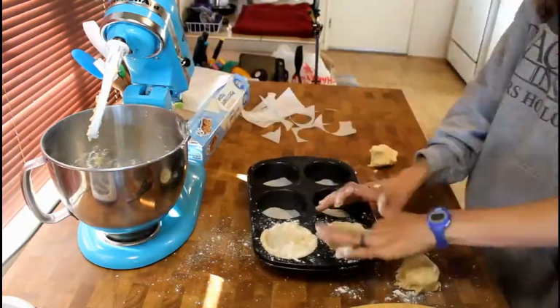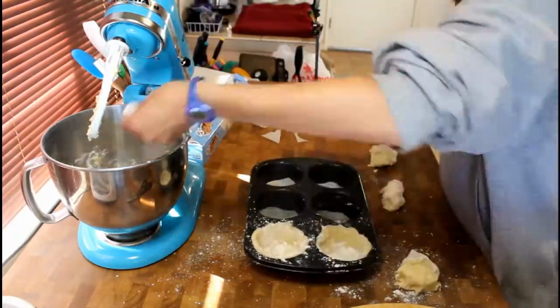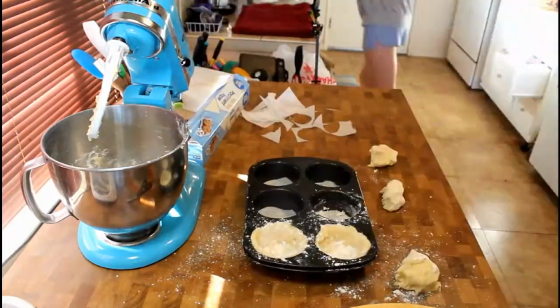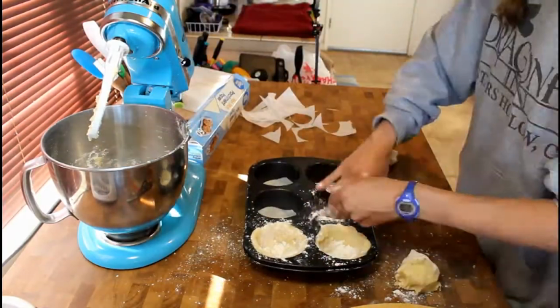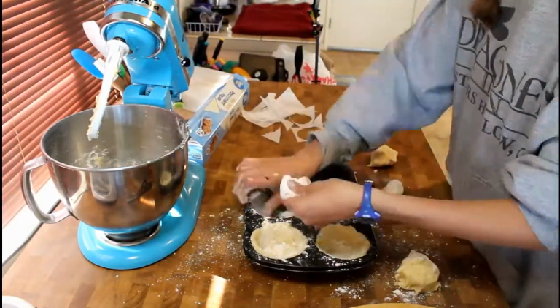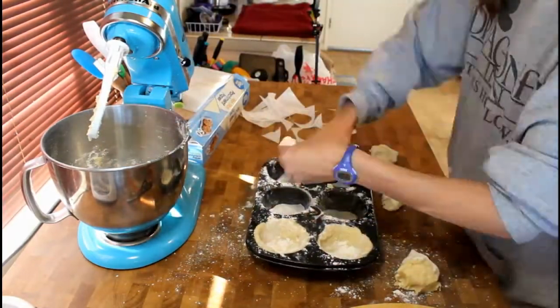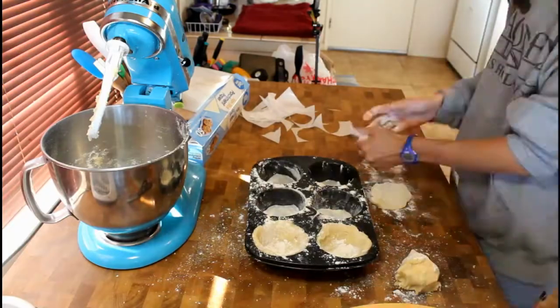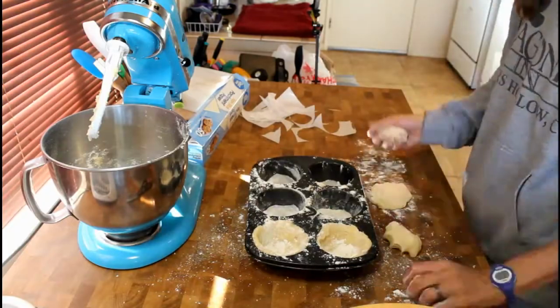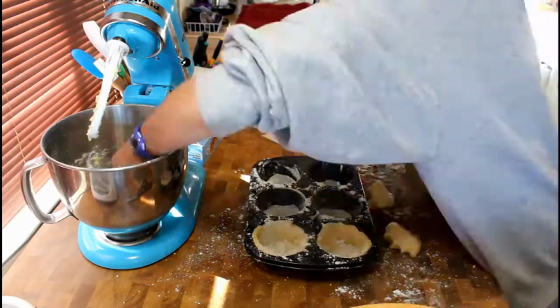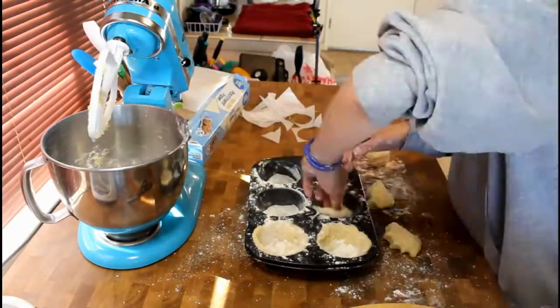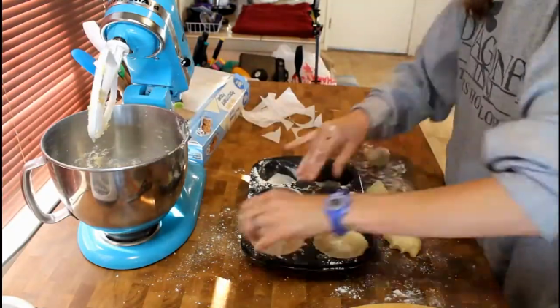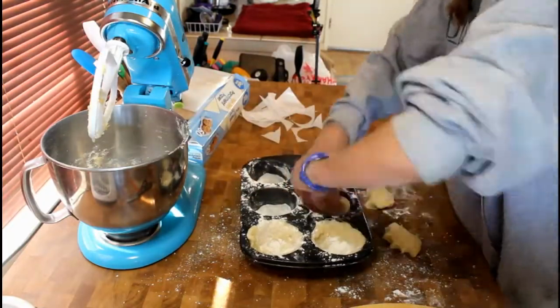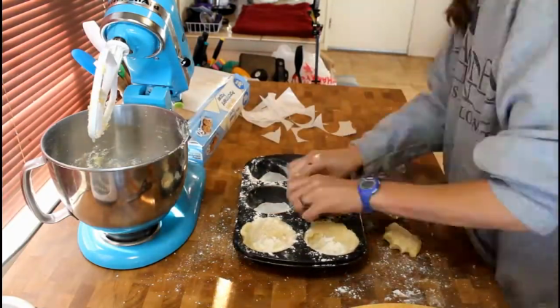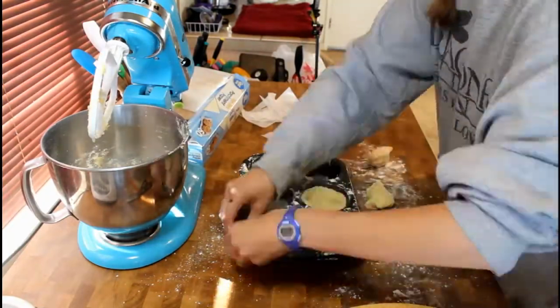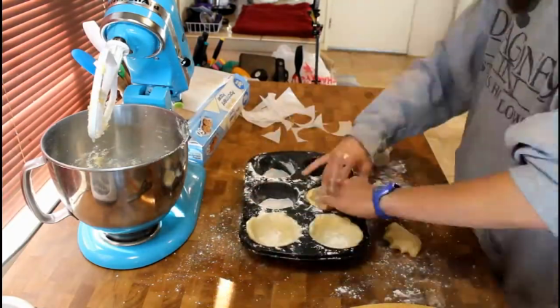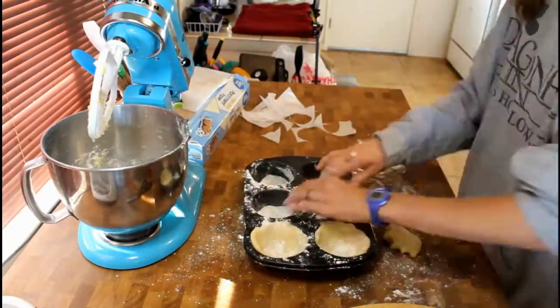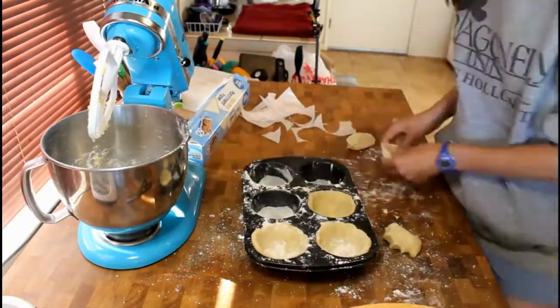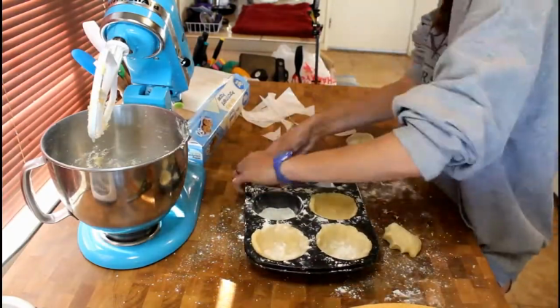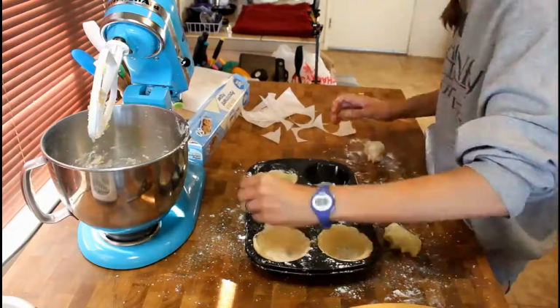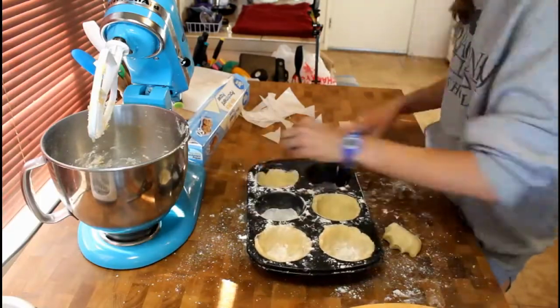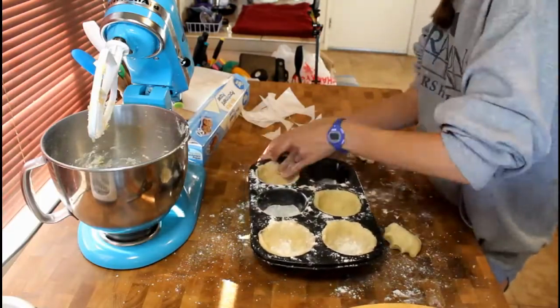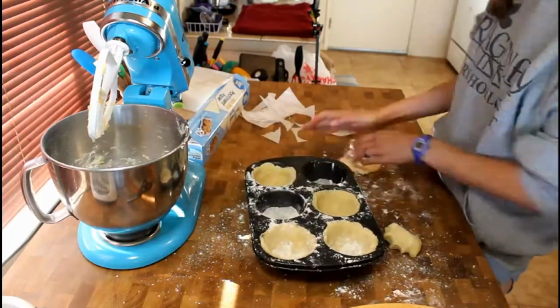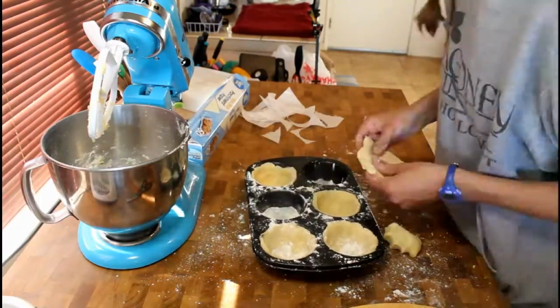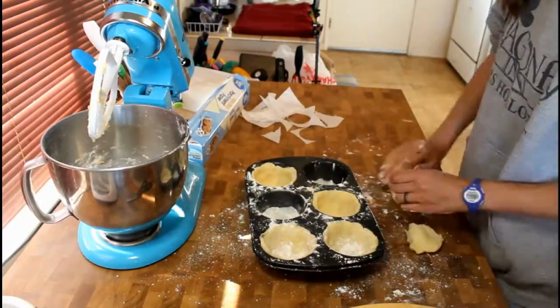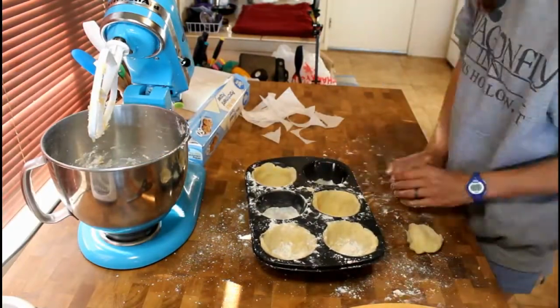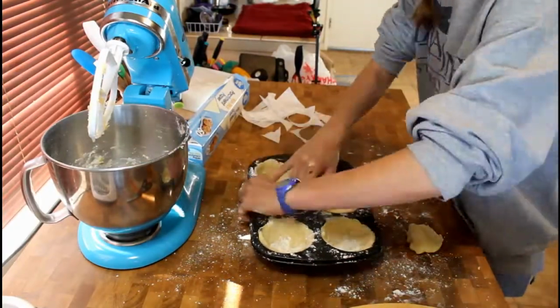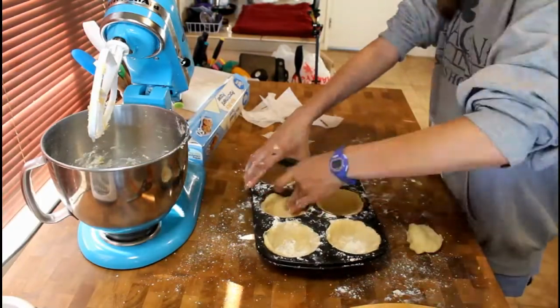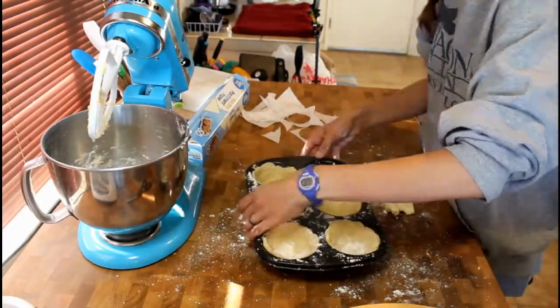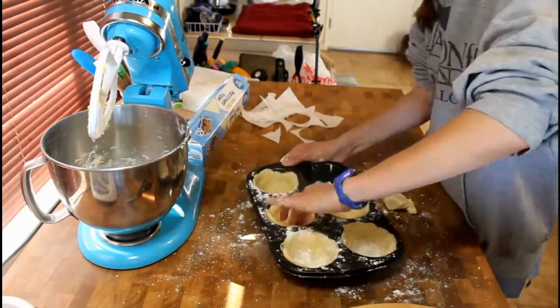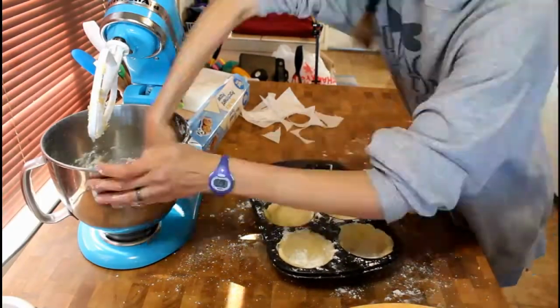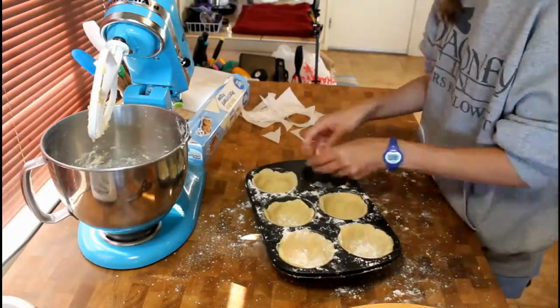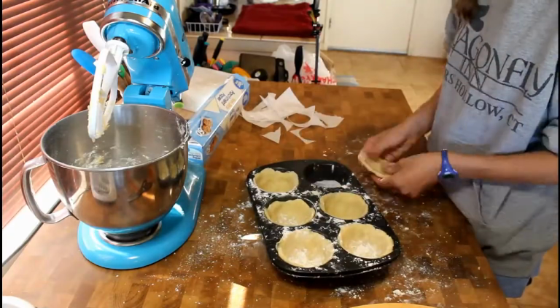Preheat your oven to 375 degrees Fahrenheit and chill the dough for 30 minutes. Once chilled, bake in tart tins for 20 to 30 minutes or until they are golden brown.